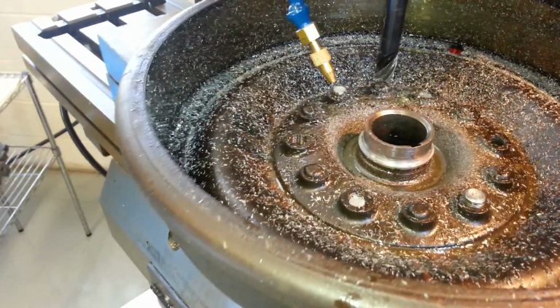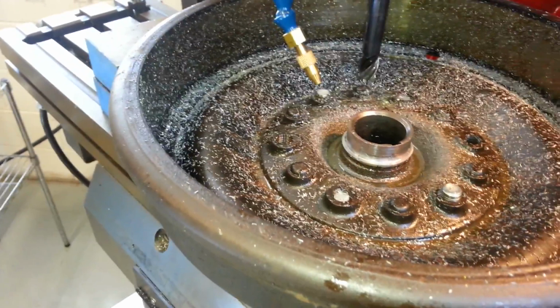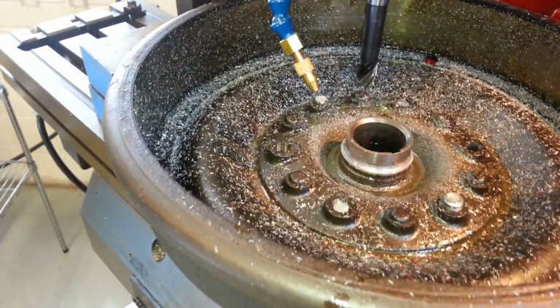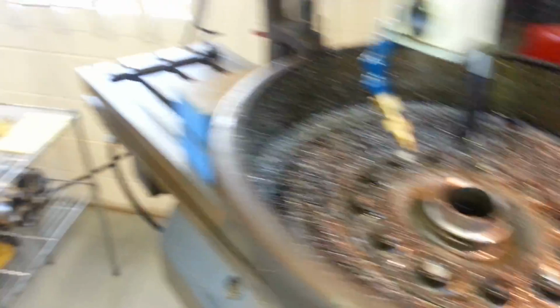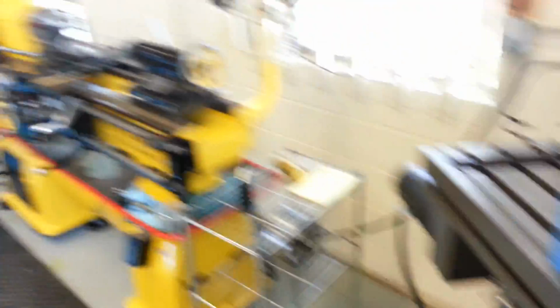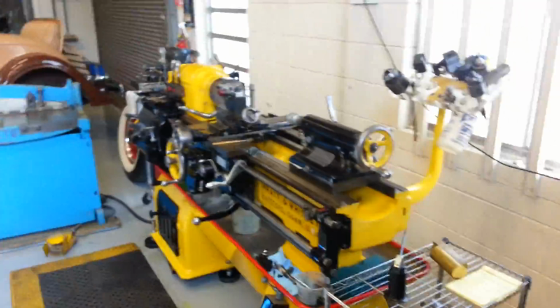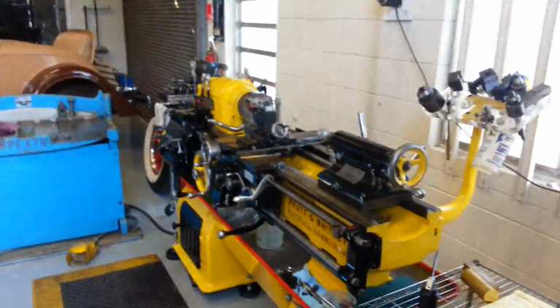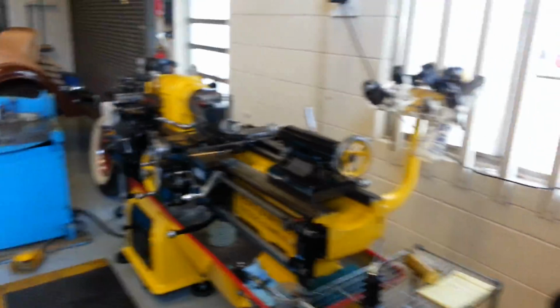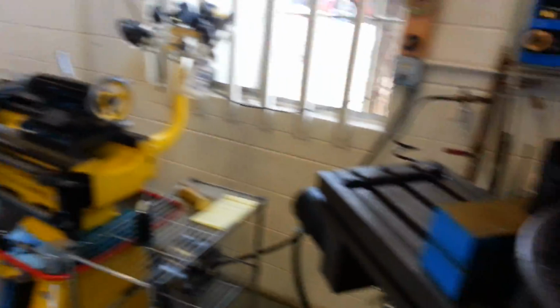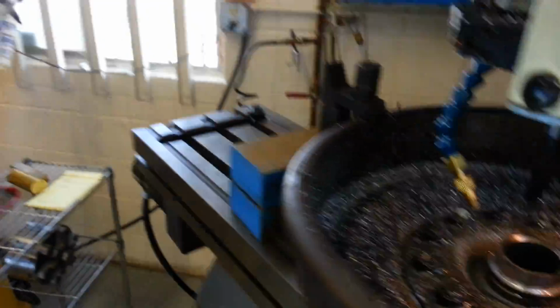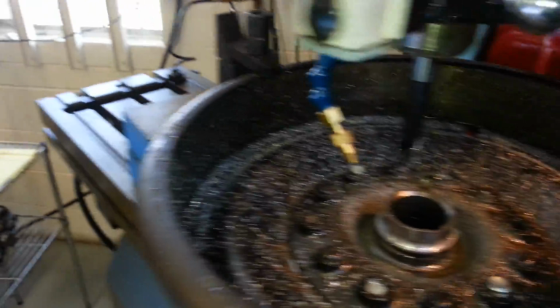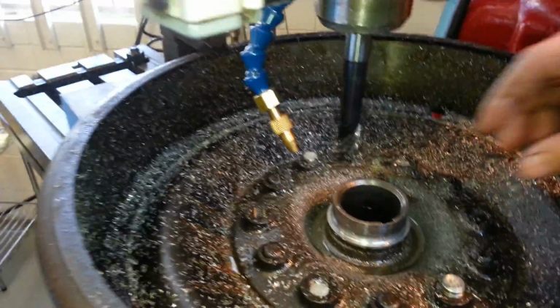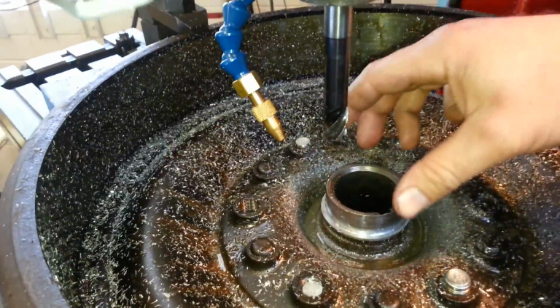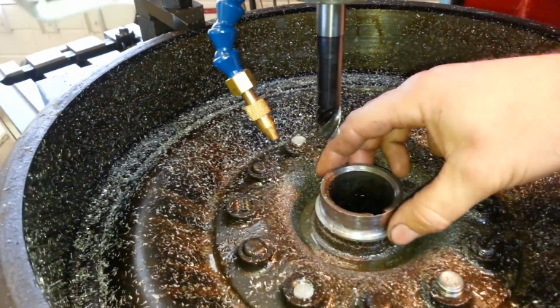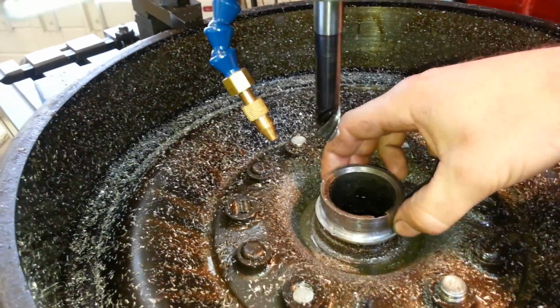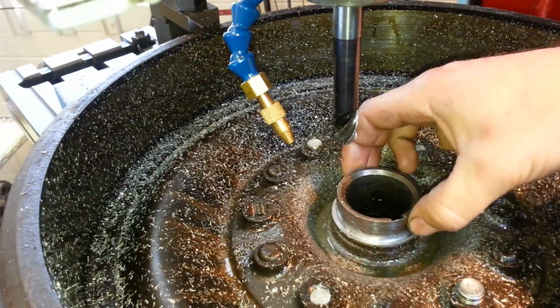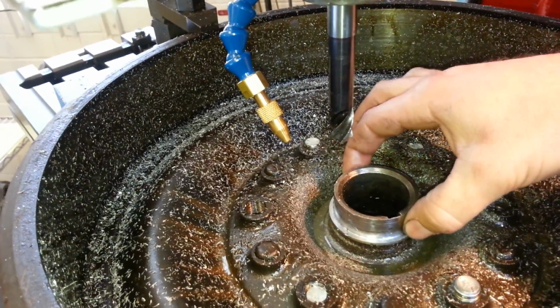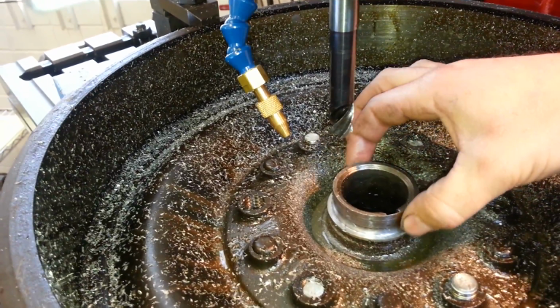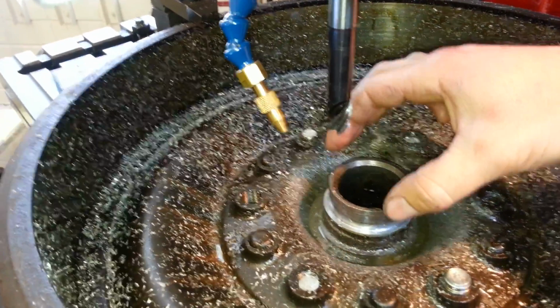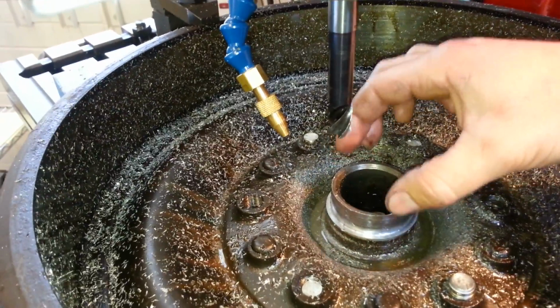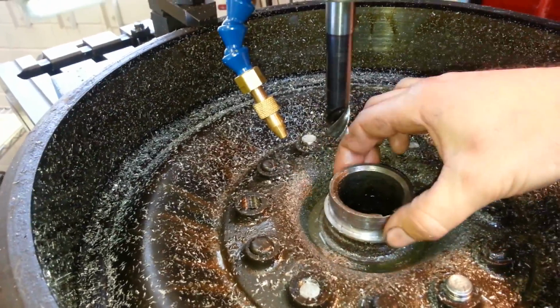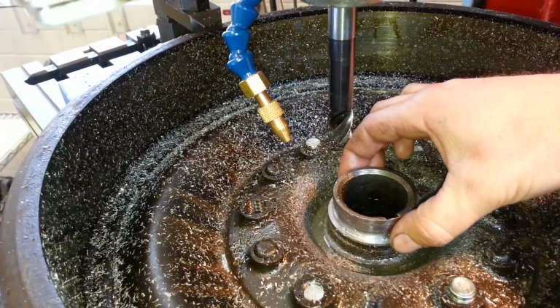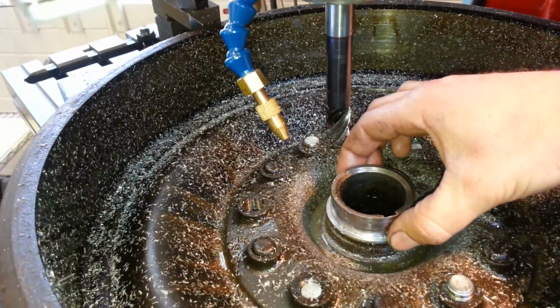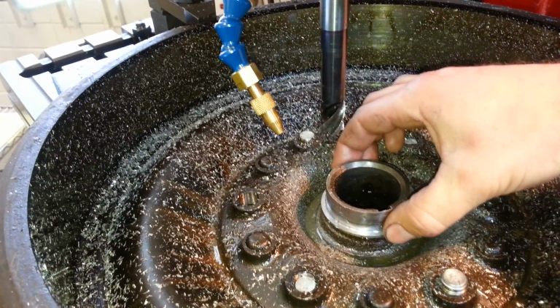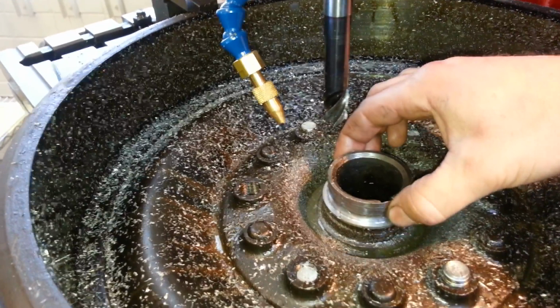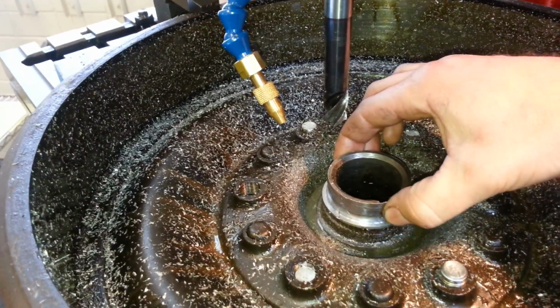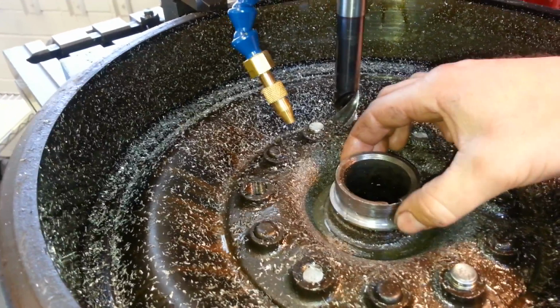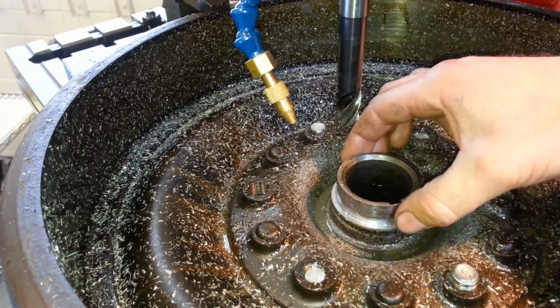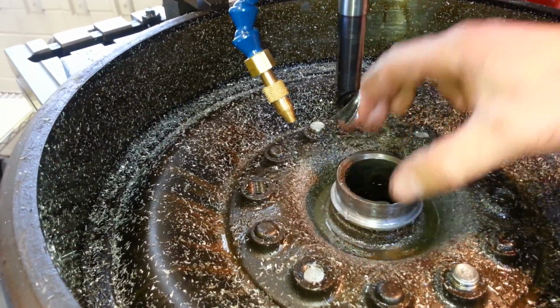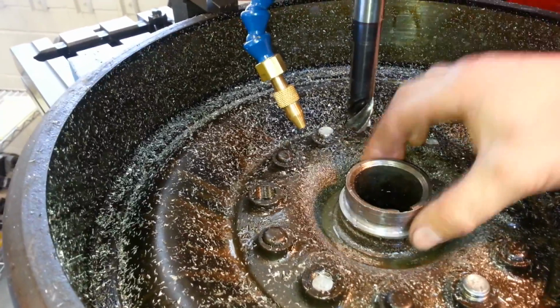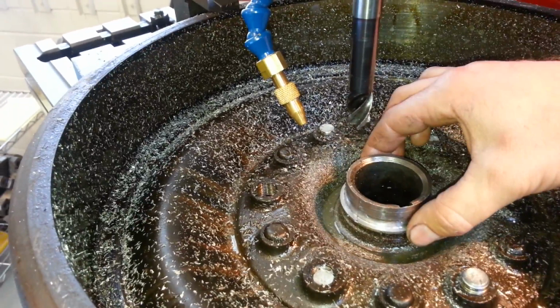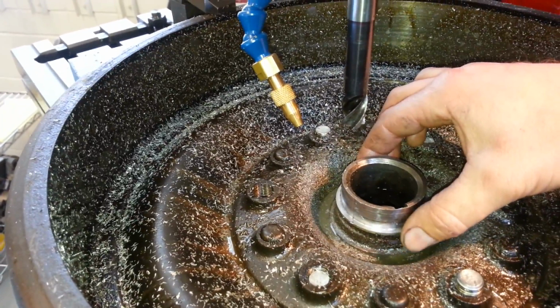So now I'm going to chuck up a piece in the lathe and I will turn it. I could even do it on the mill, but I used to do it on the lathe, so that's how I'm going to do it. Then I press that sleeve on here — you can even purchase something called a speedy sleeve — and it'll go on there and repair the shaft.